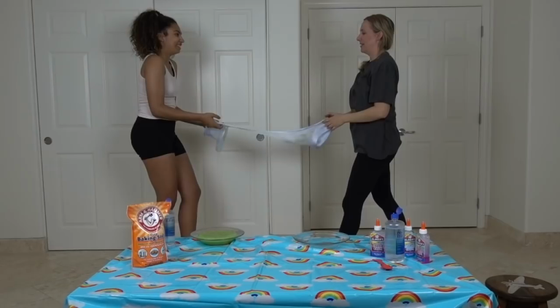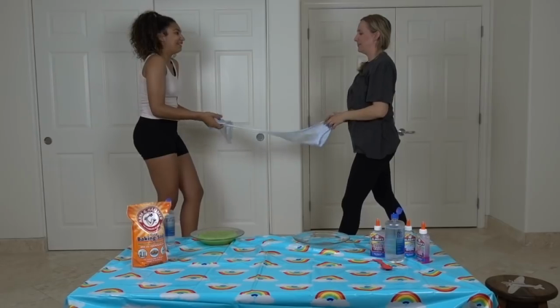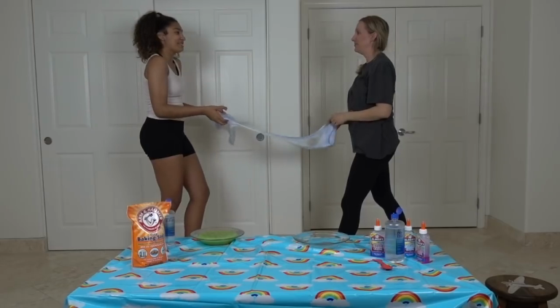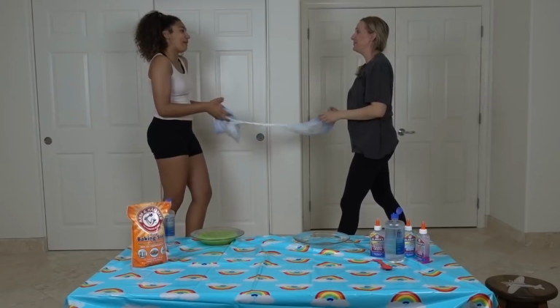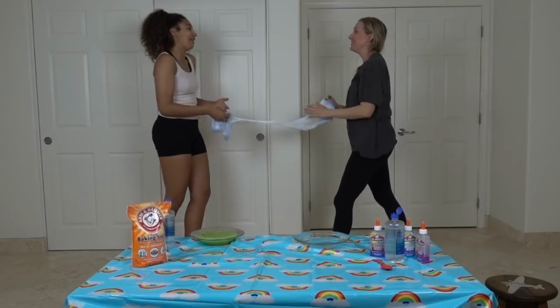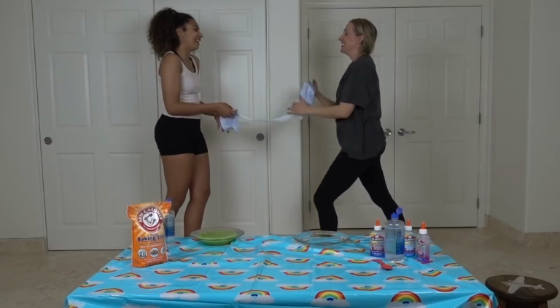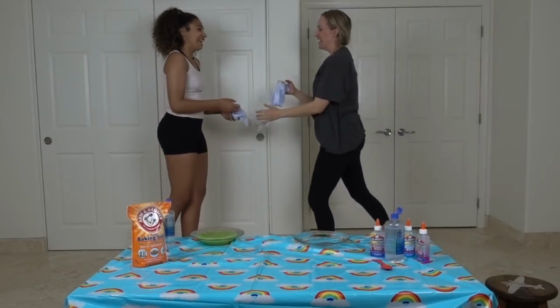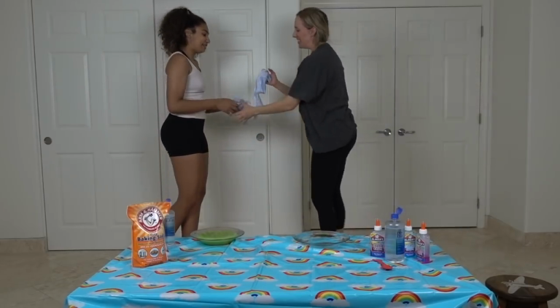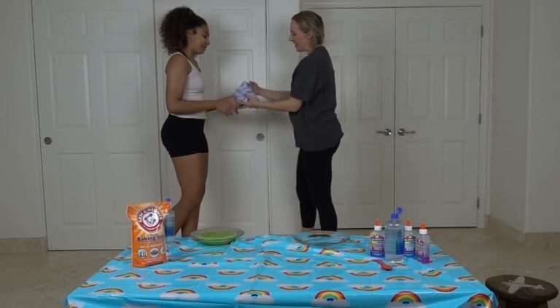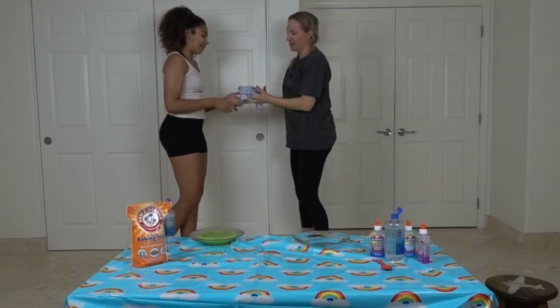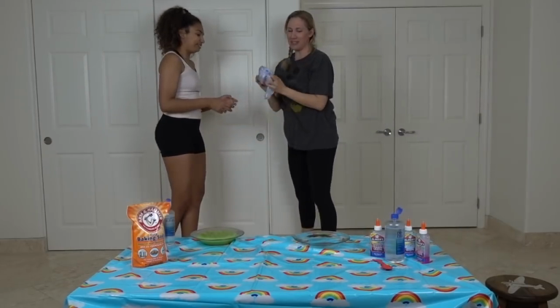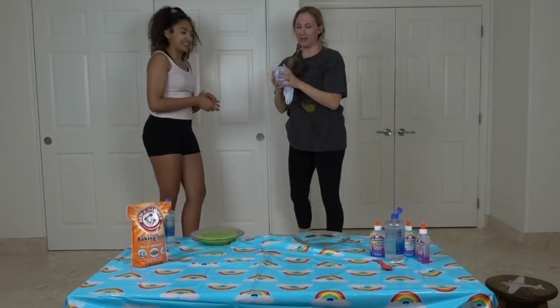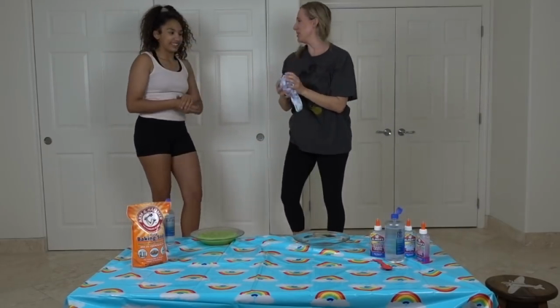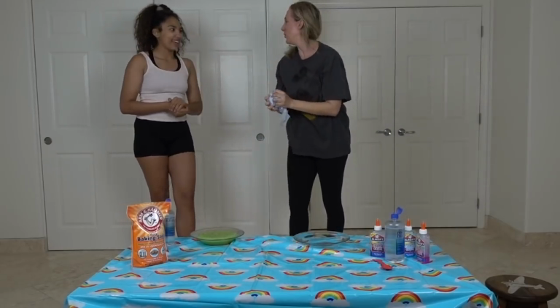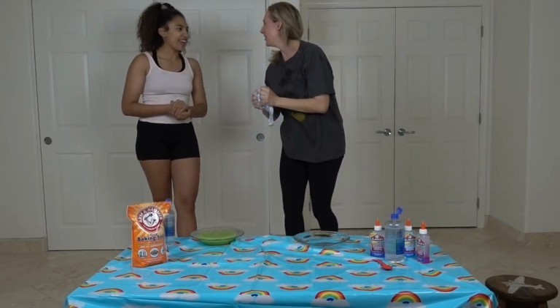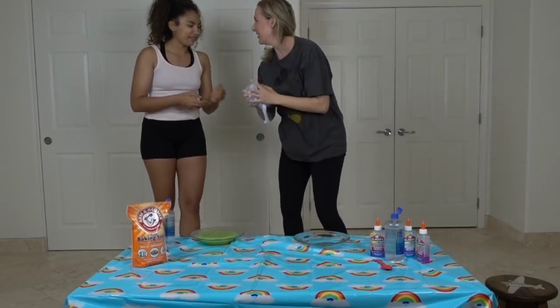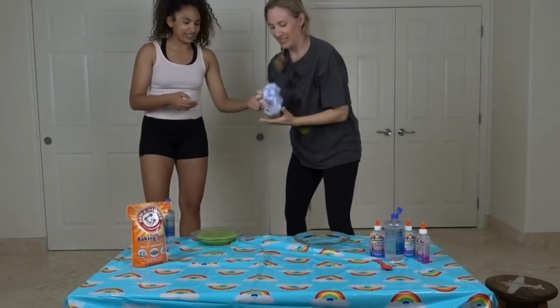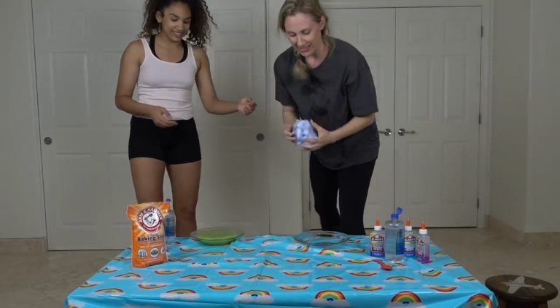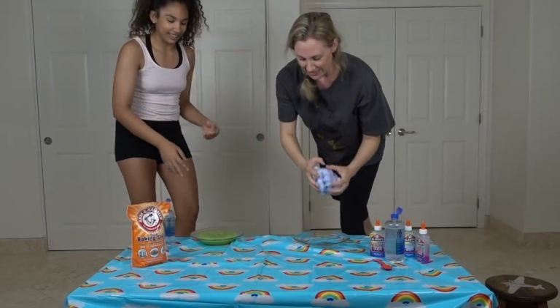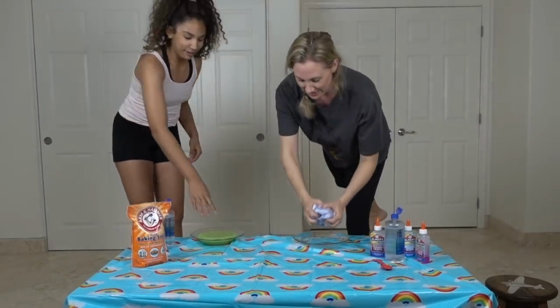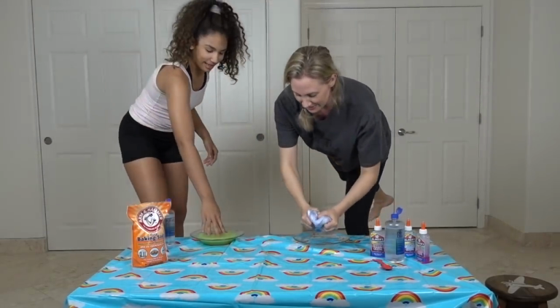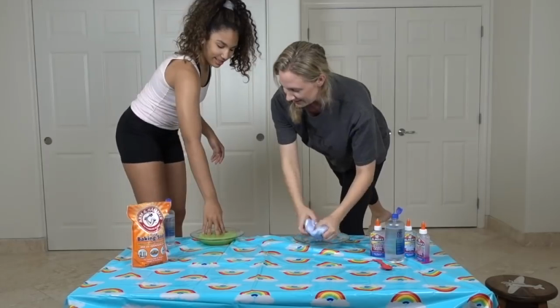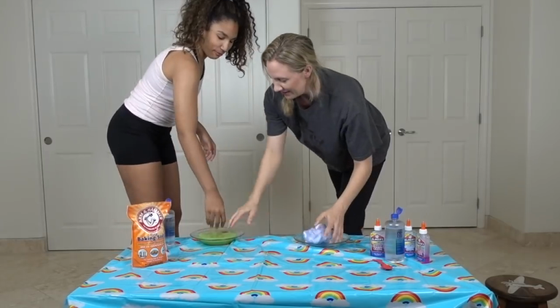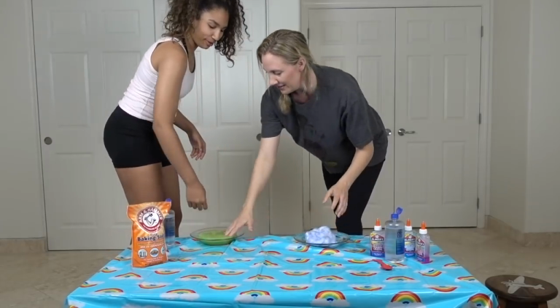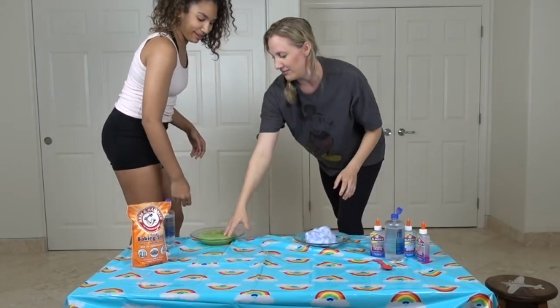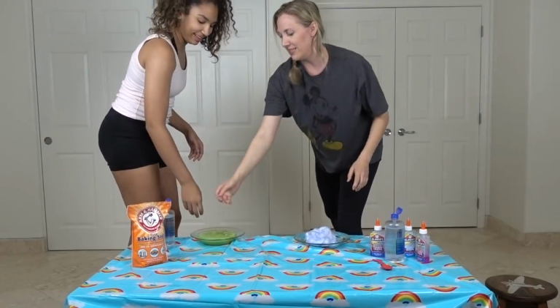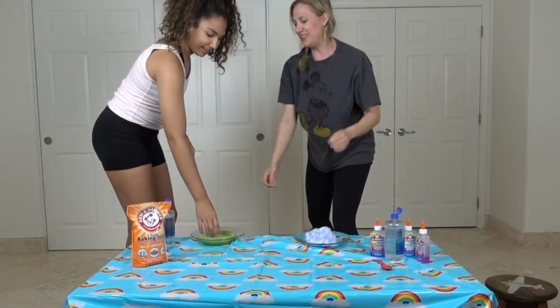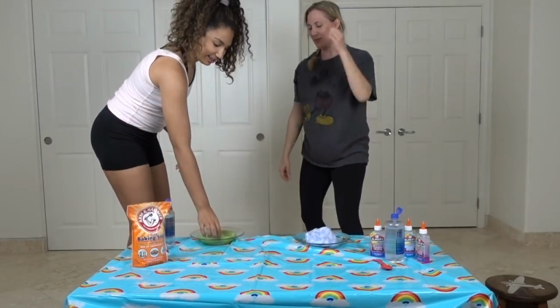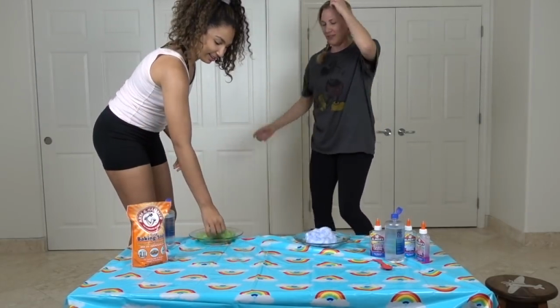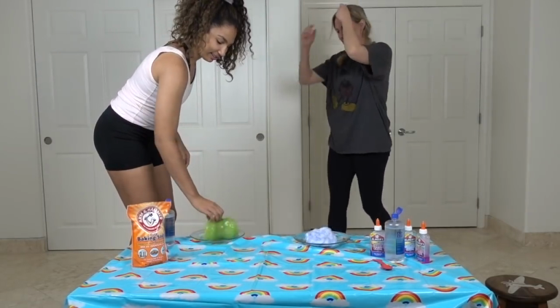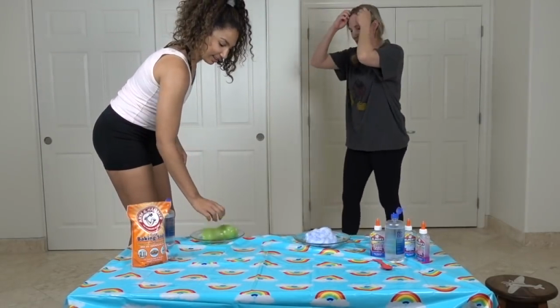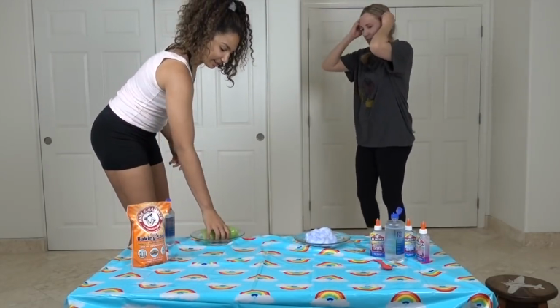That wasn't my fault. I think my slime is too cold. Feel mine — I'm warm. Let's do yours.